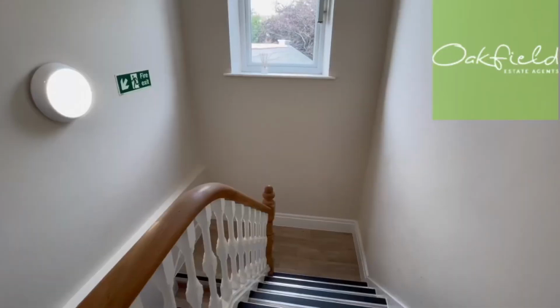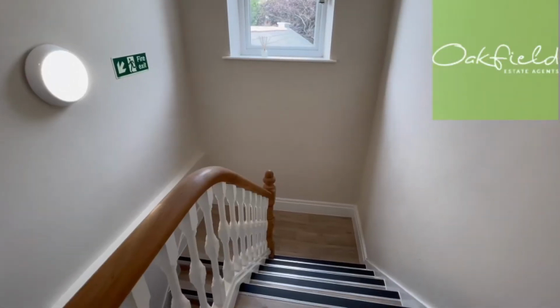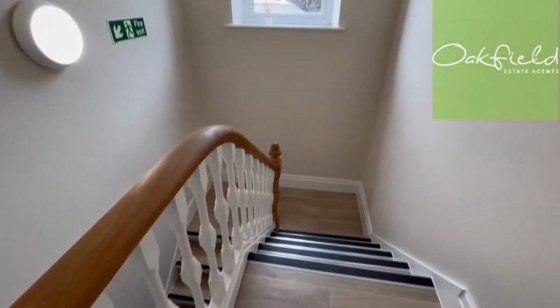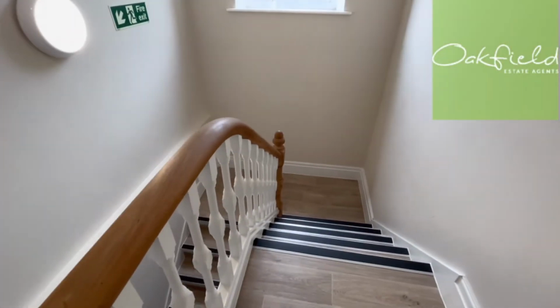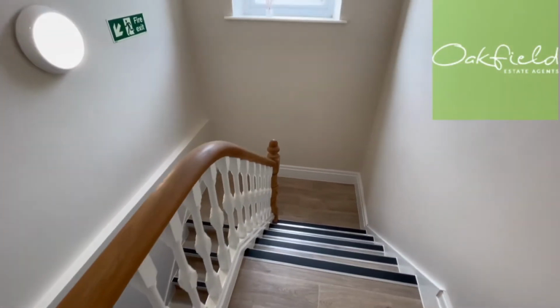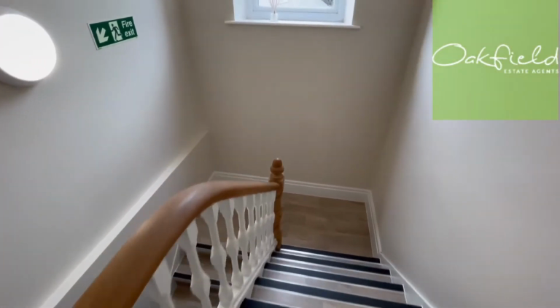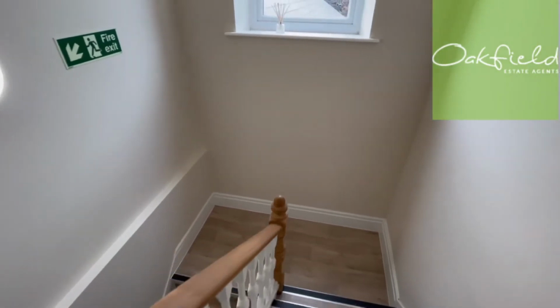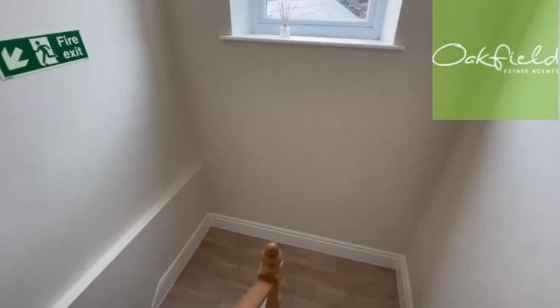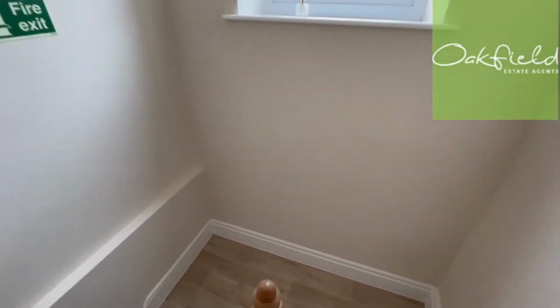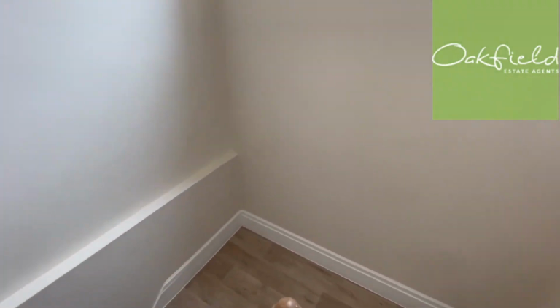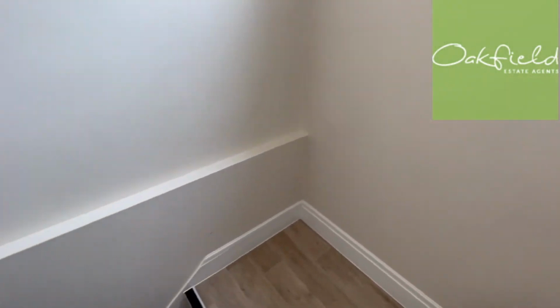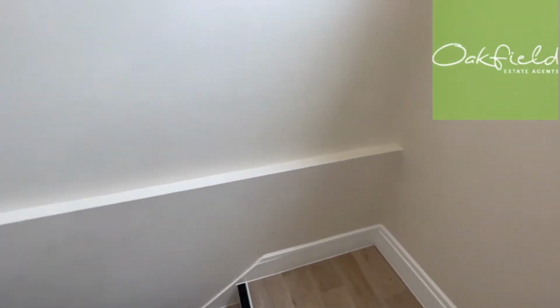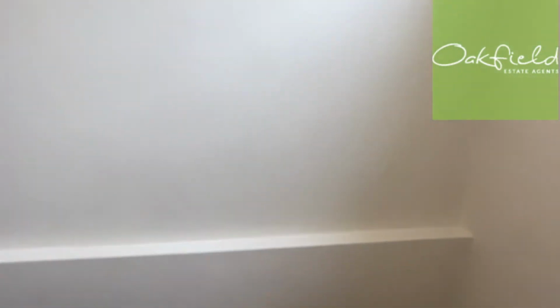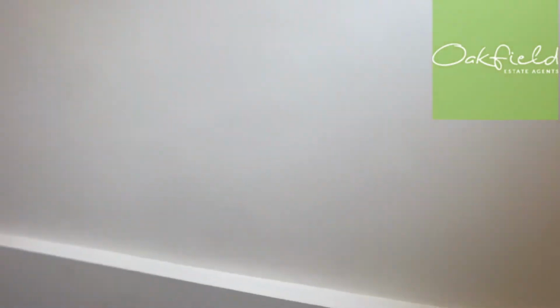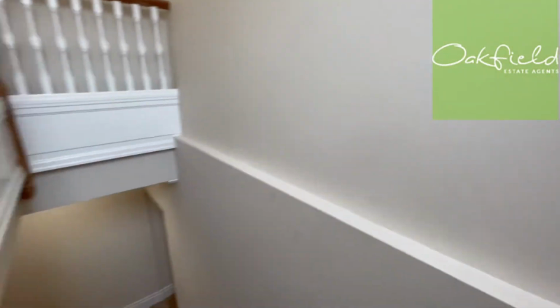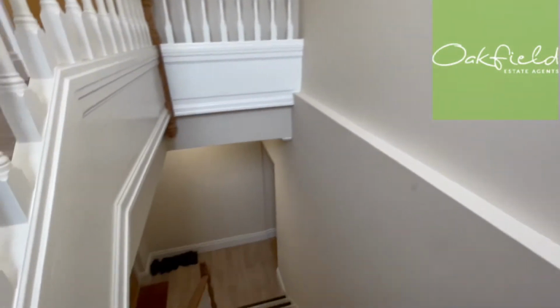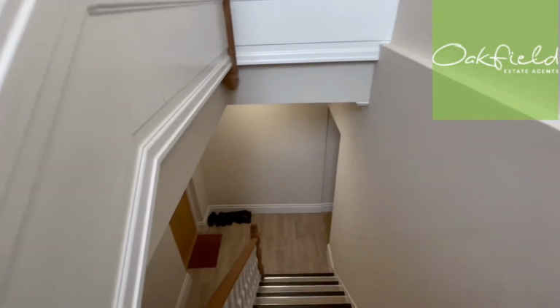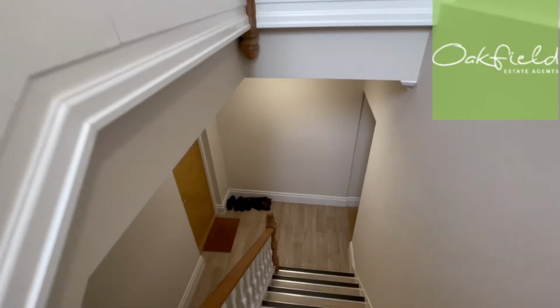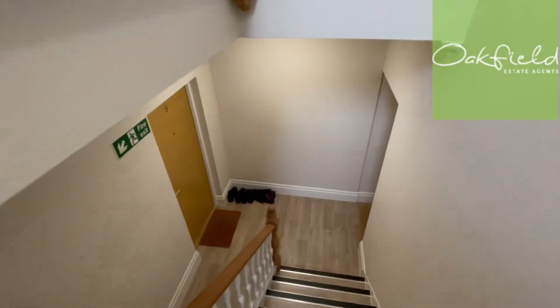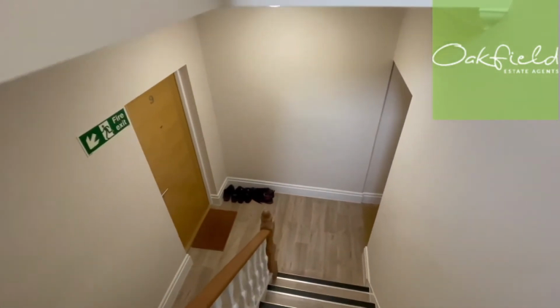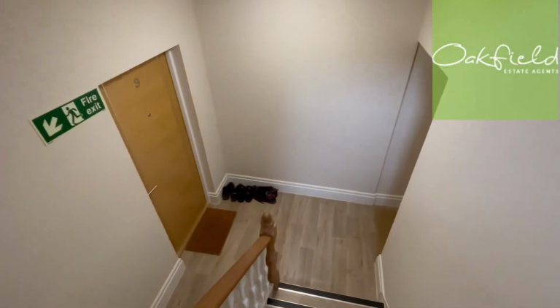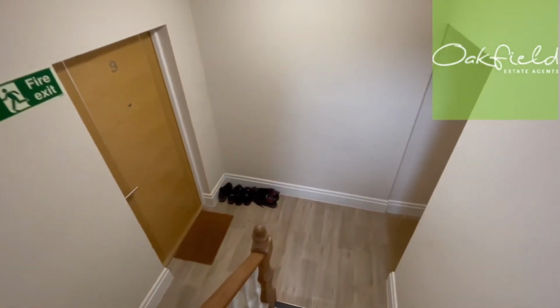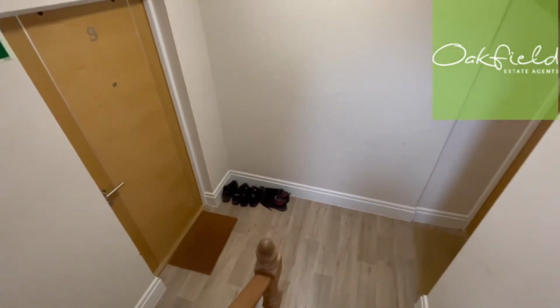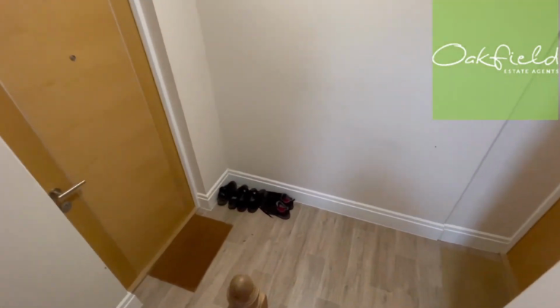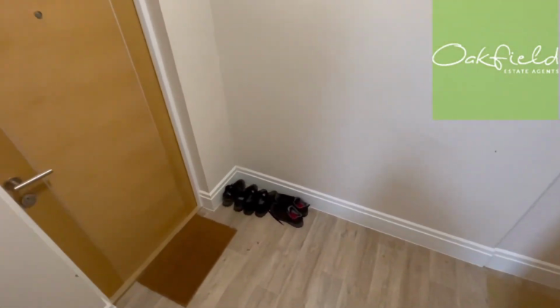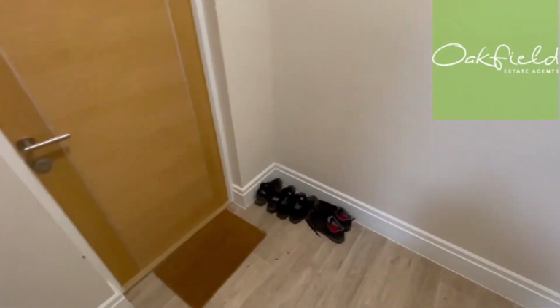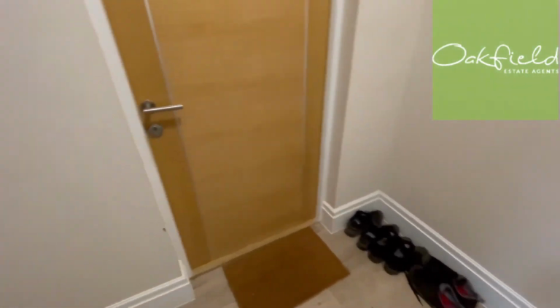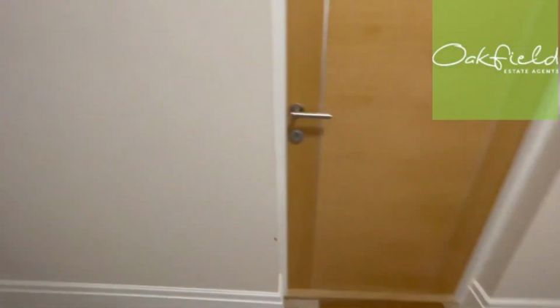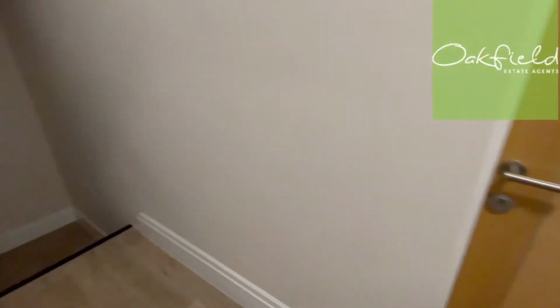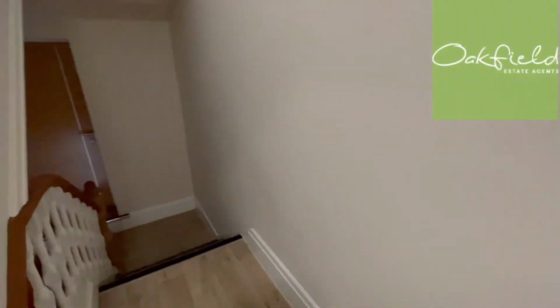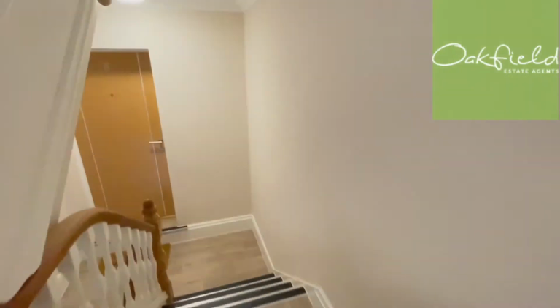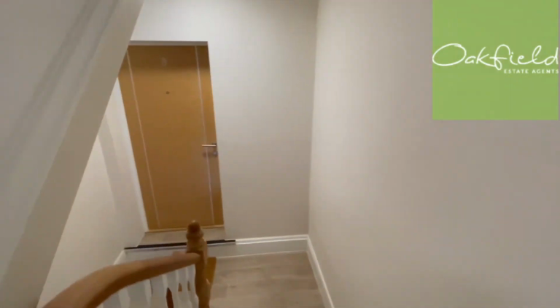I'm just going to show you the way out of the property, so you can see the hallway and the communal areas. It's nicely maintained, and the lights come on as you walk down.